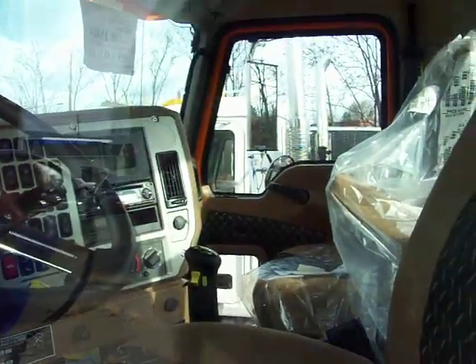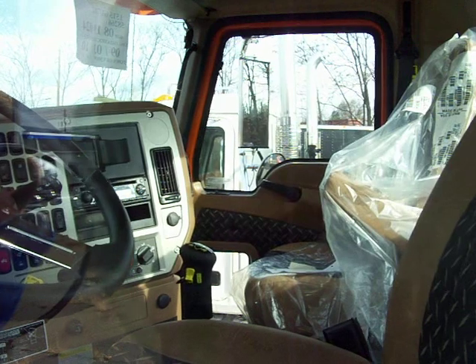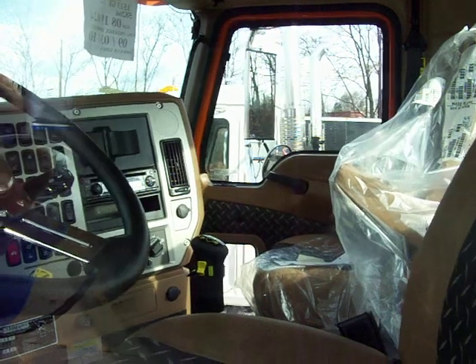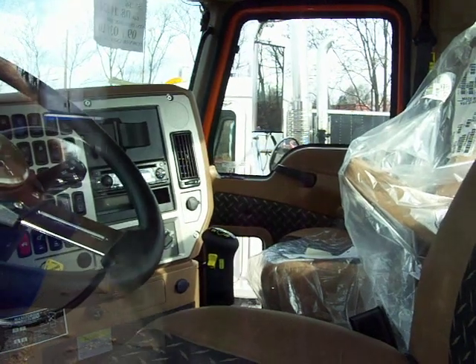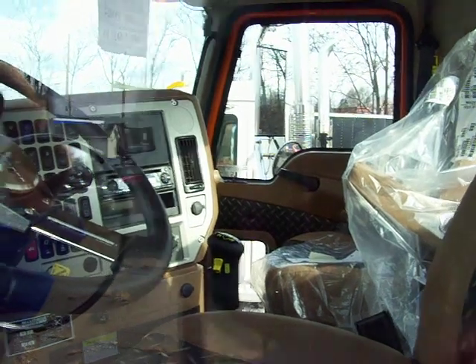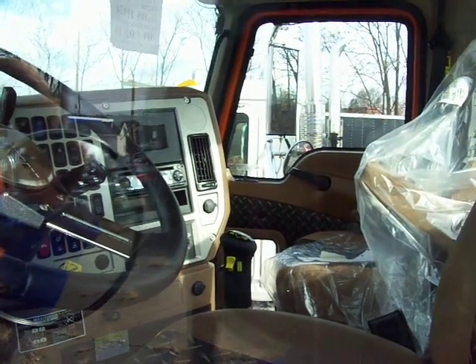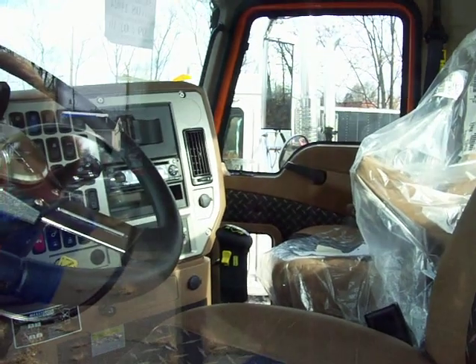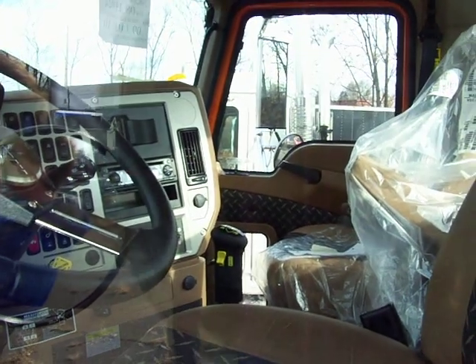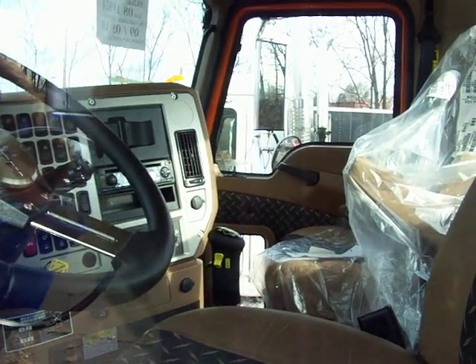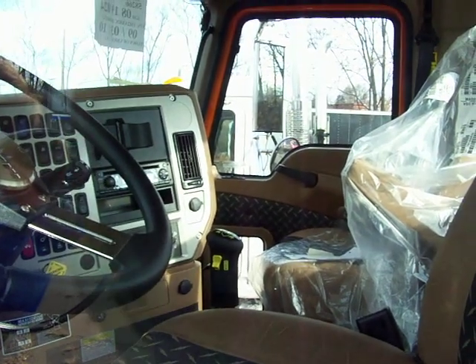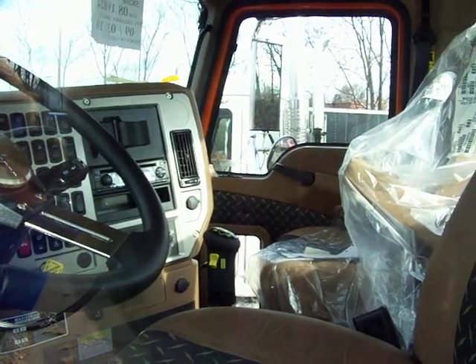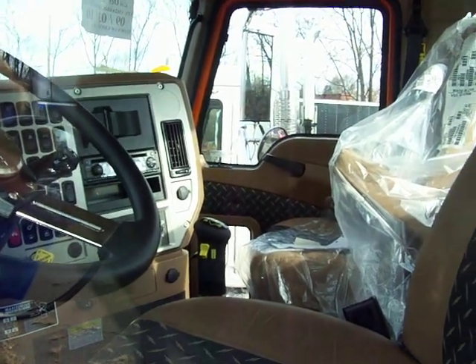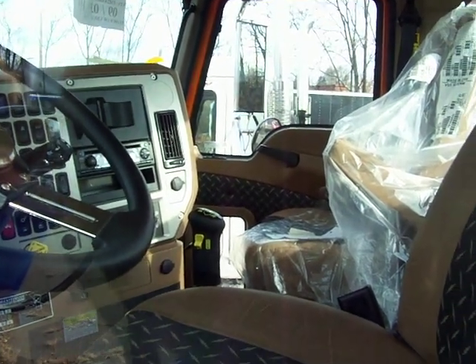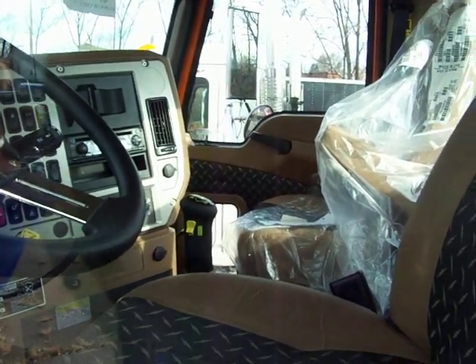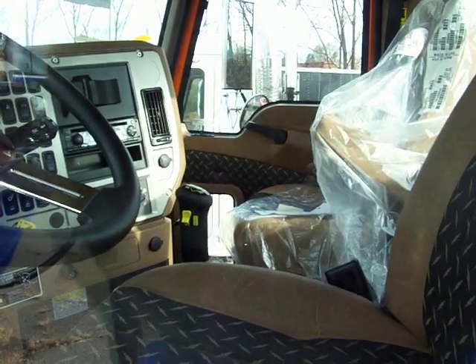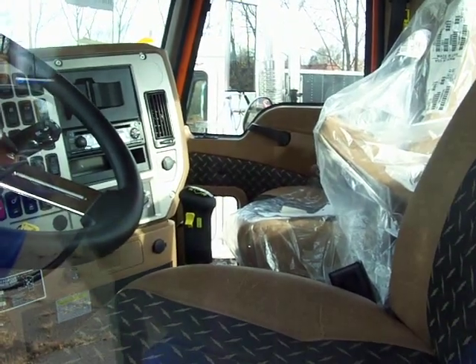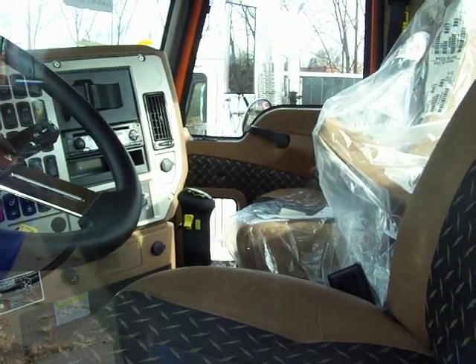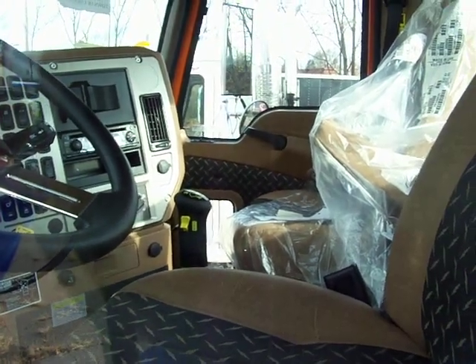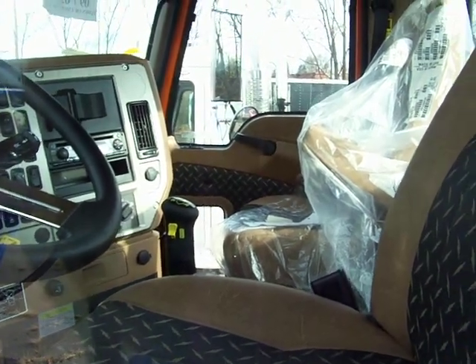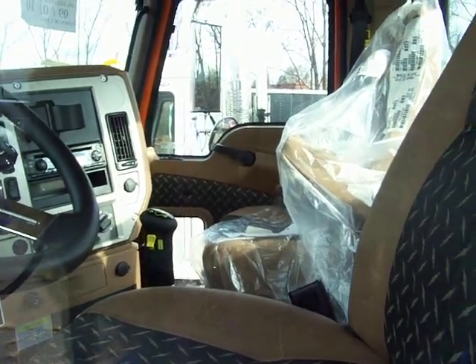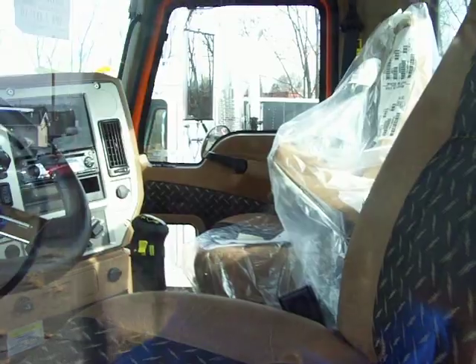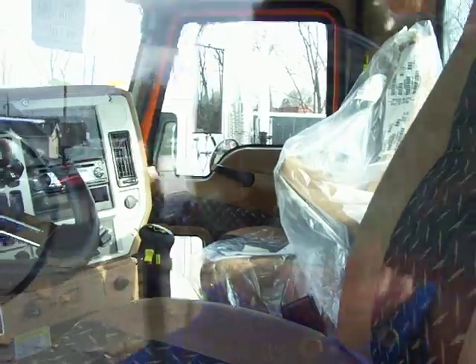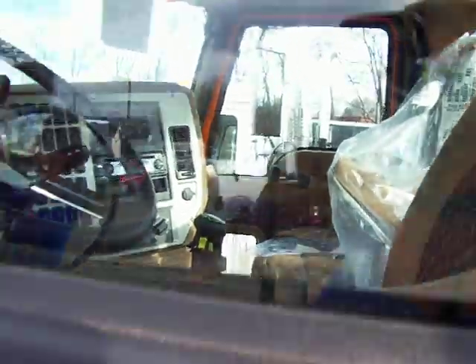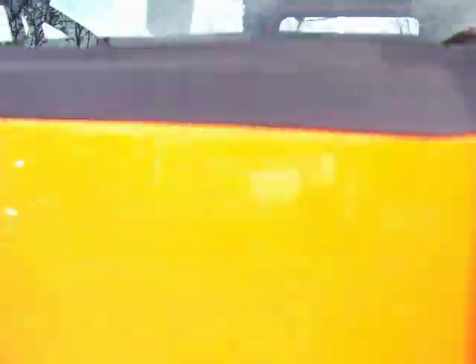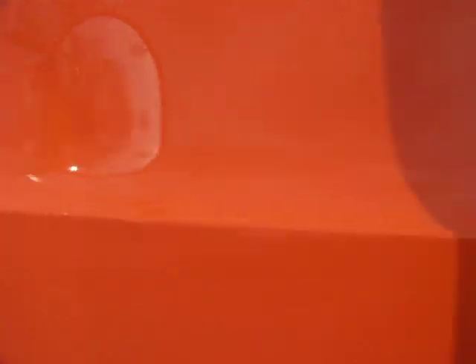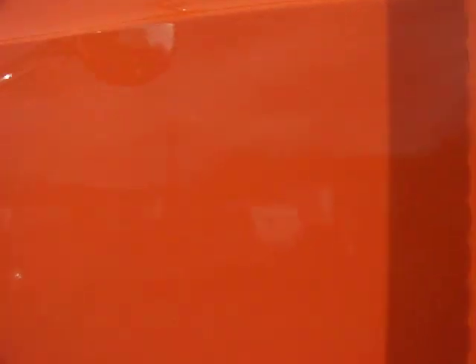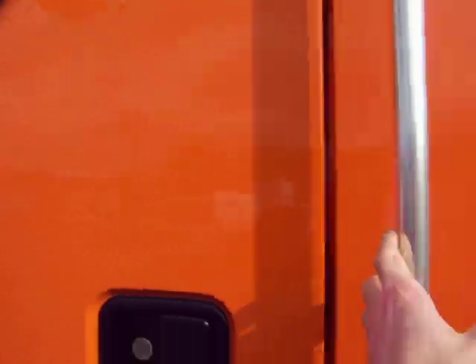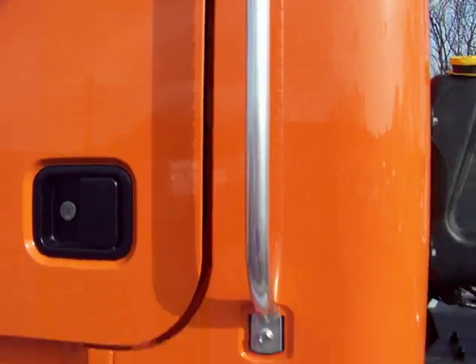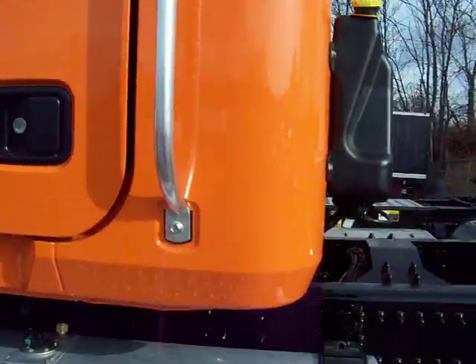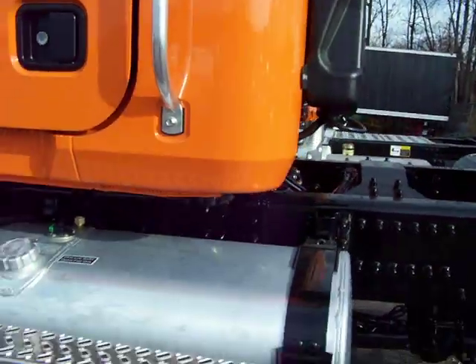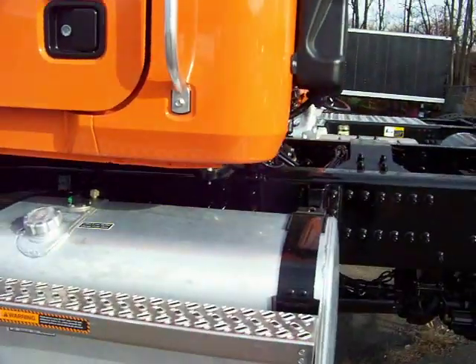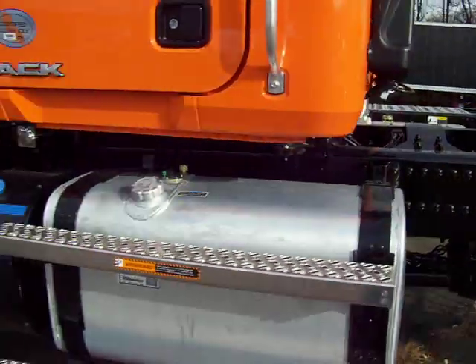Here's our interior. It has a 10-speed transmission. I would prefer an Allison, but that's me.